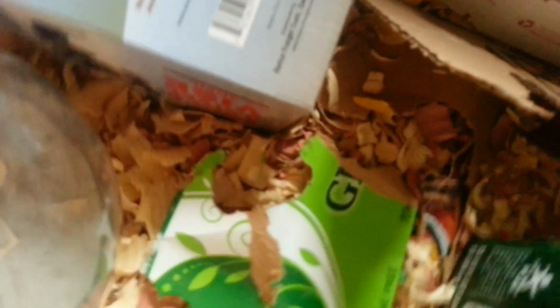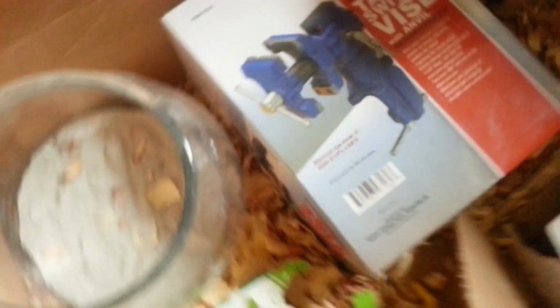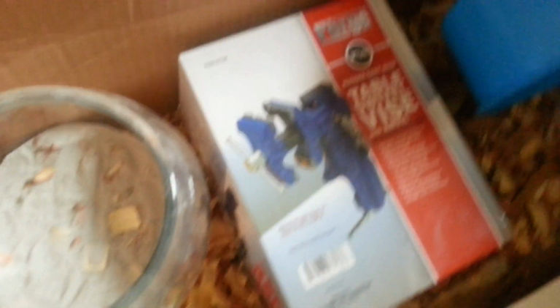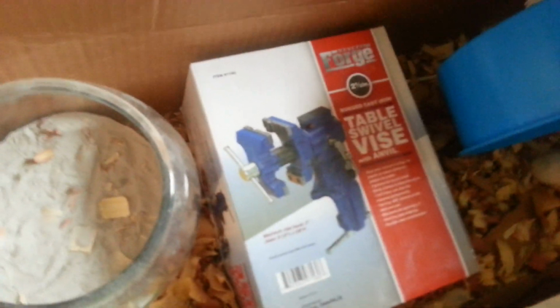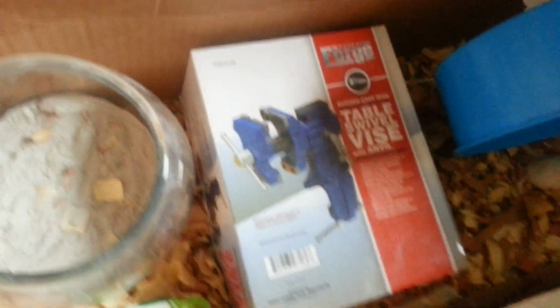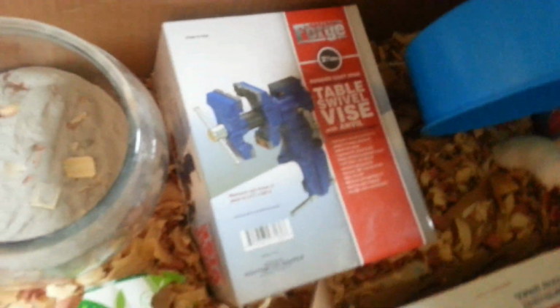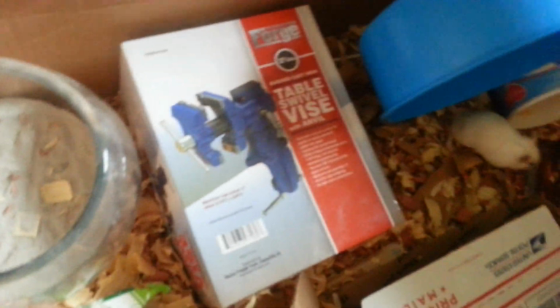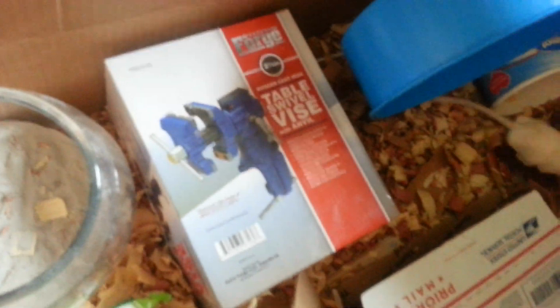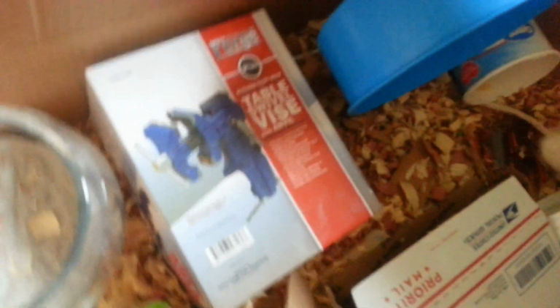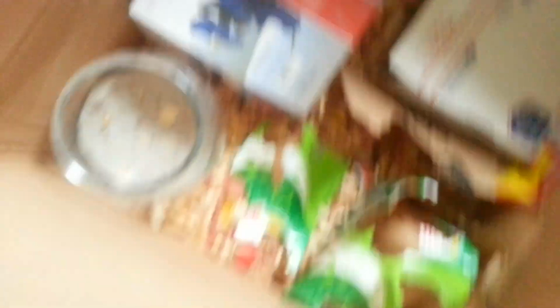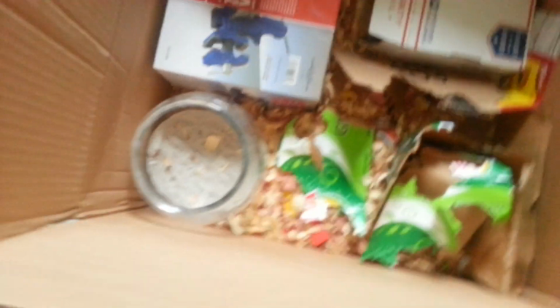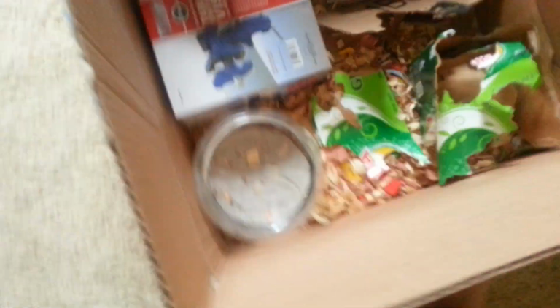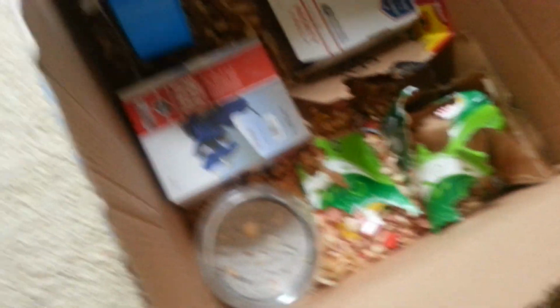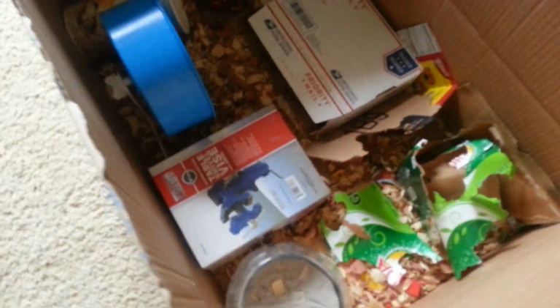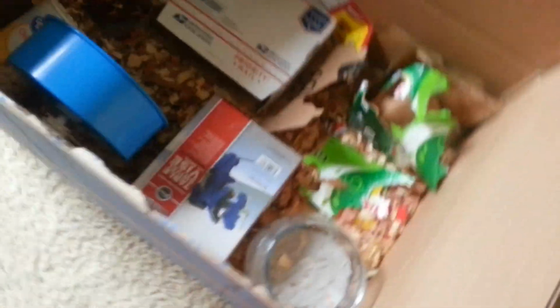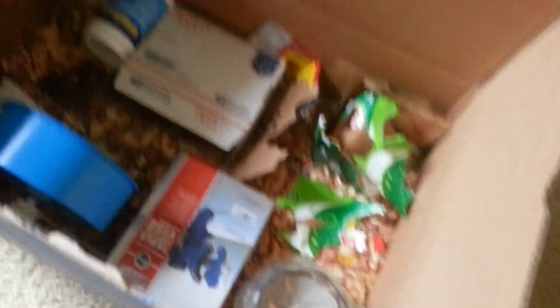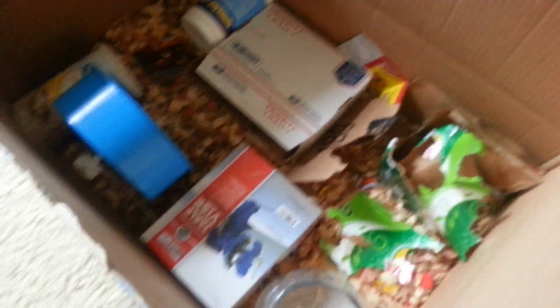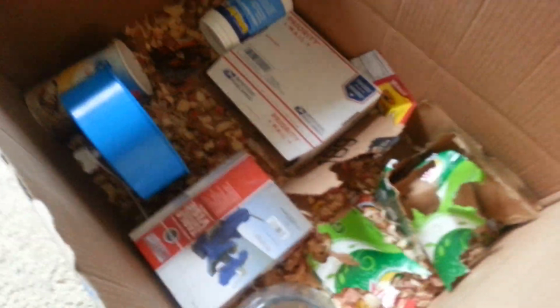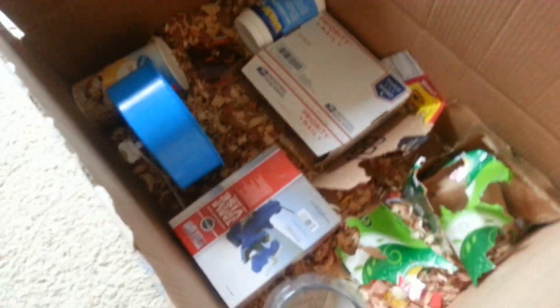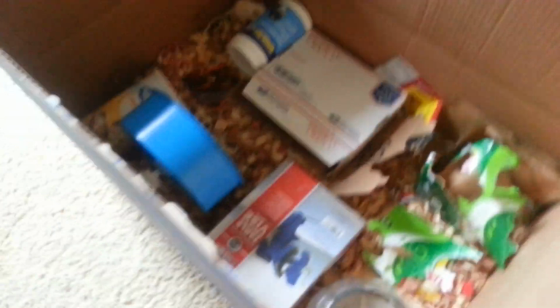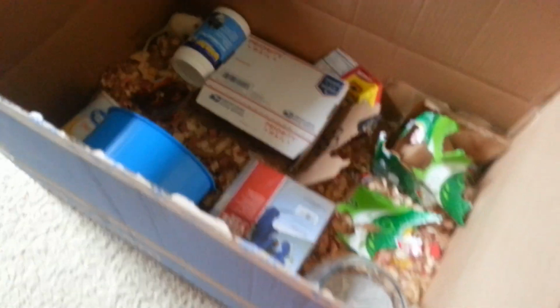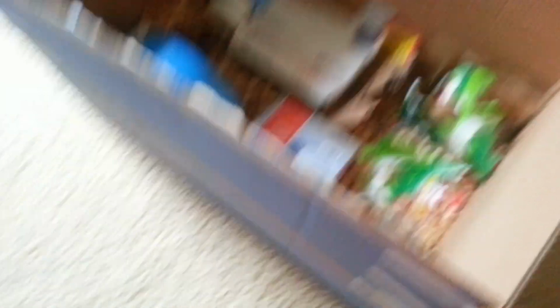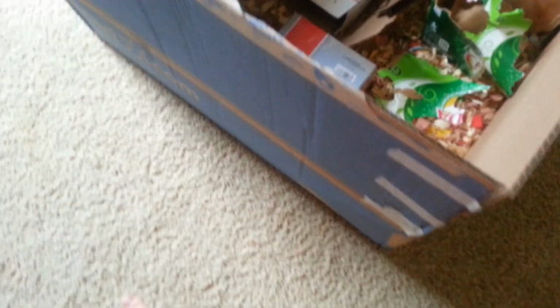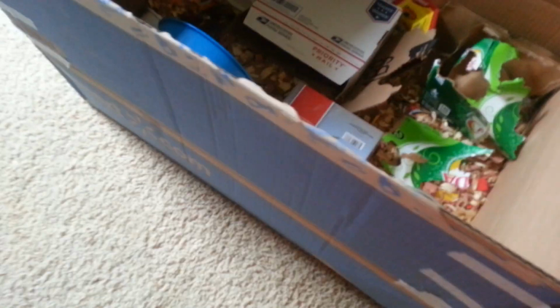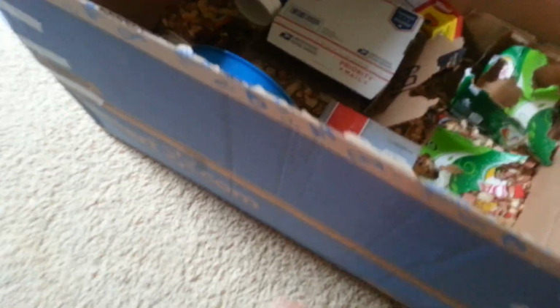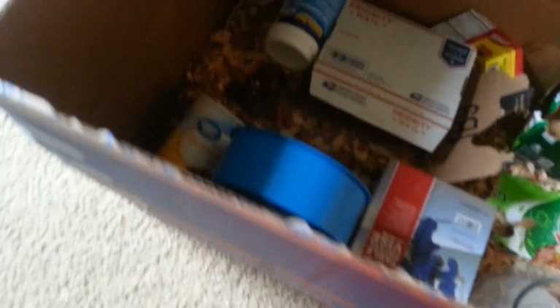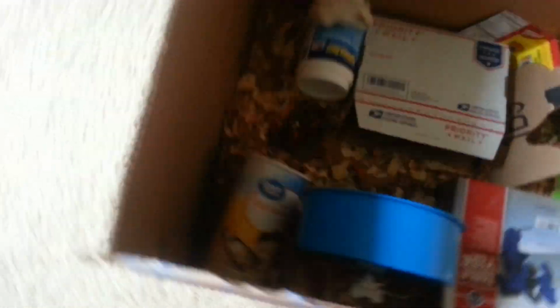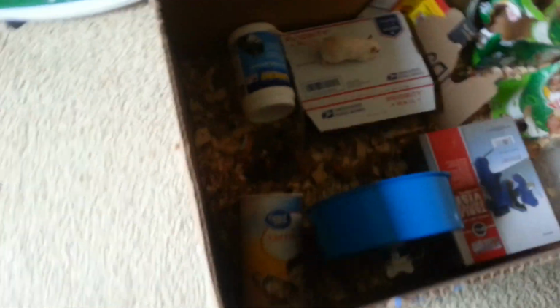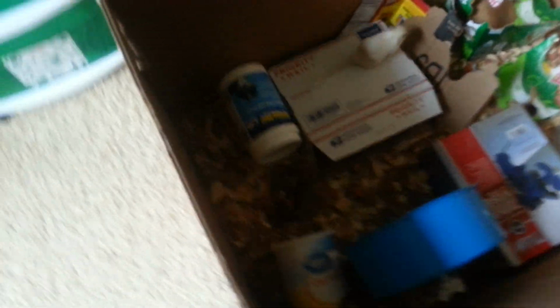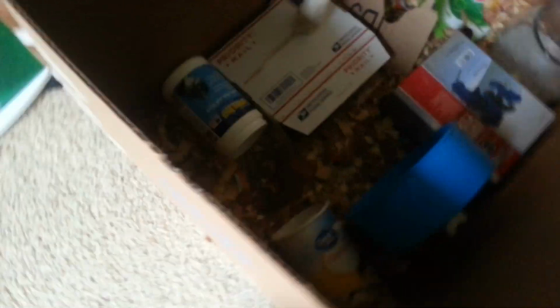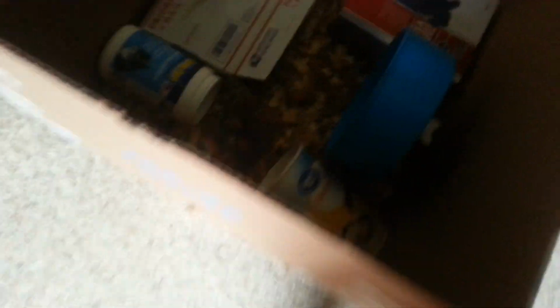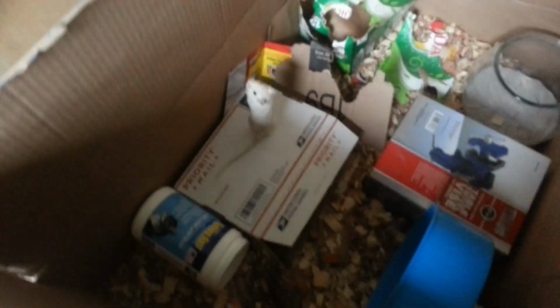It's a table swivel vise with an anvil. And if you wanna do something with it, that might be quite useful, but I wonder if there might be any way to use it.